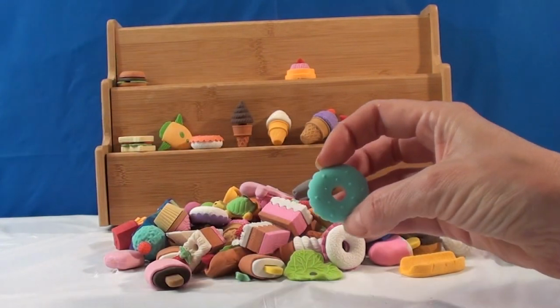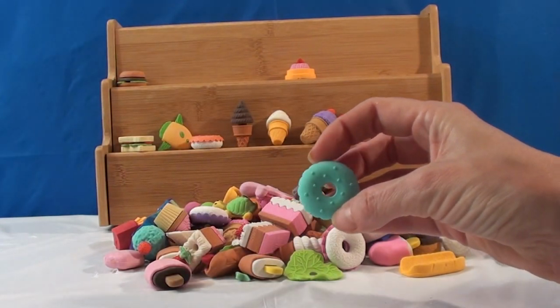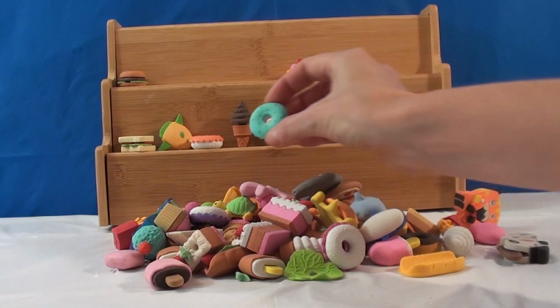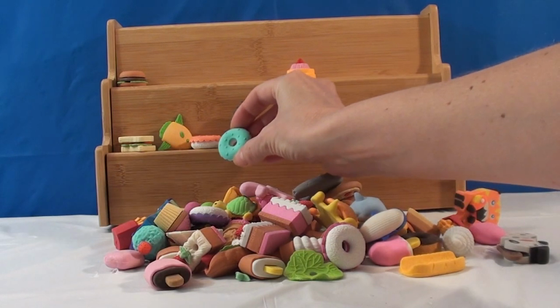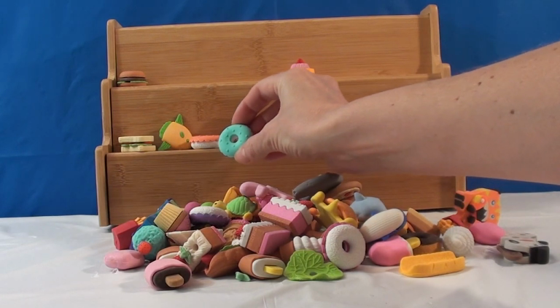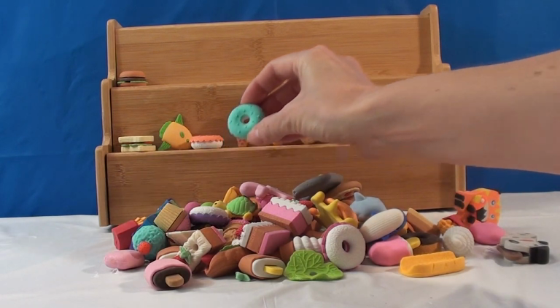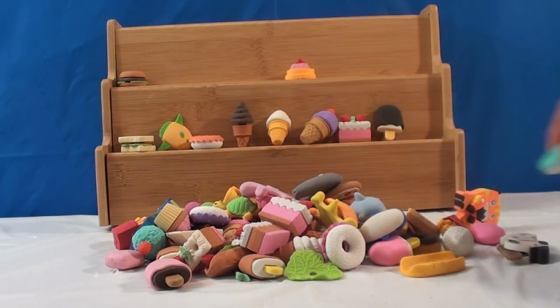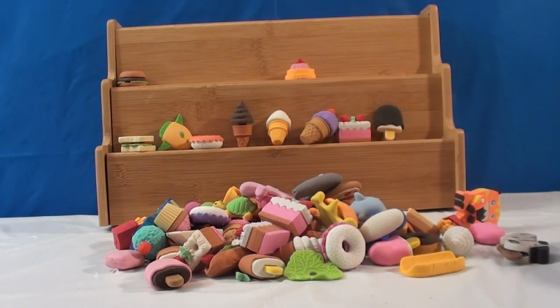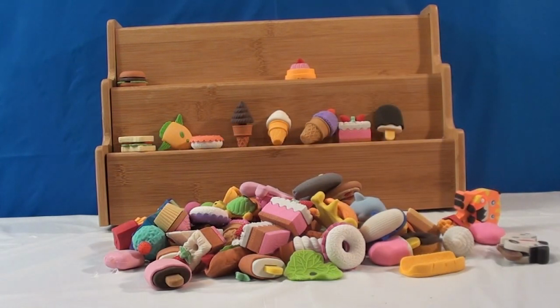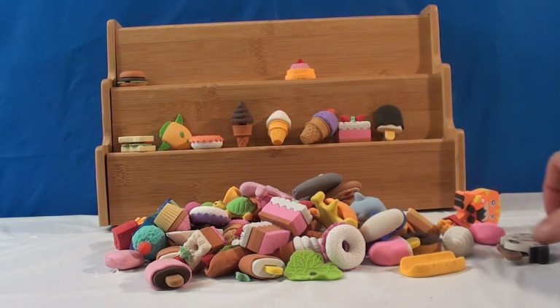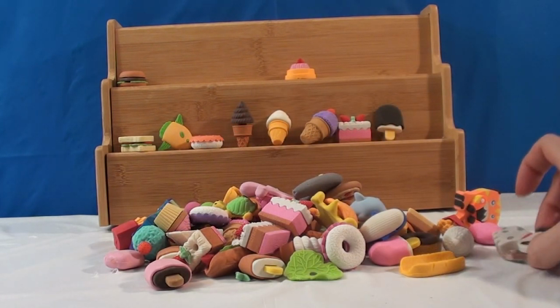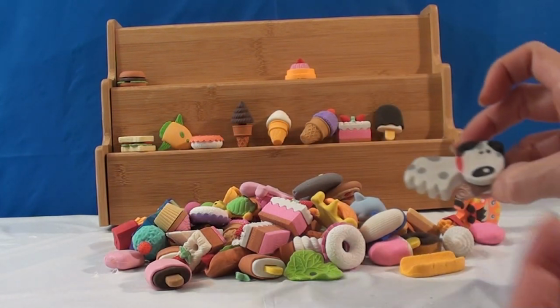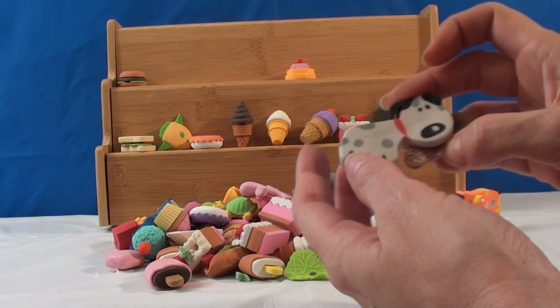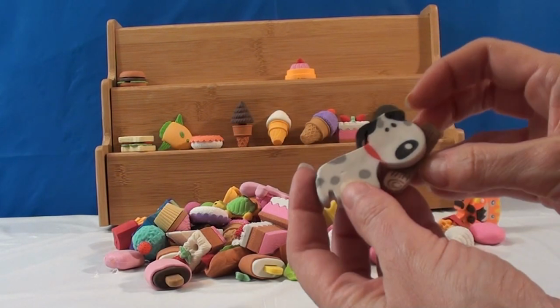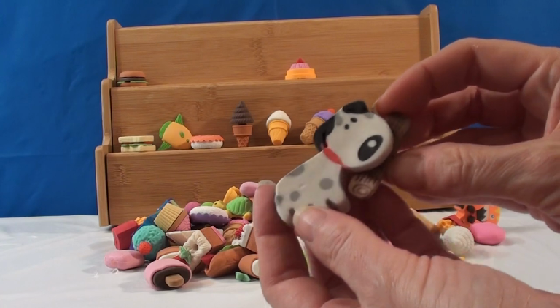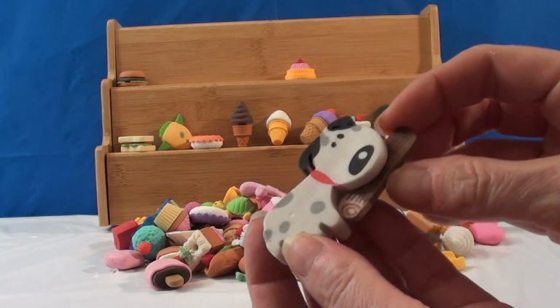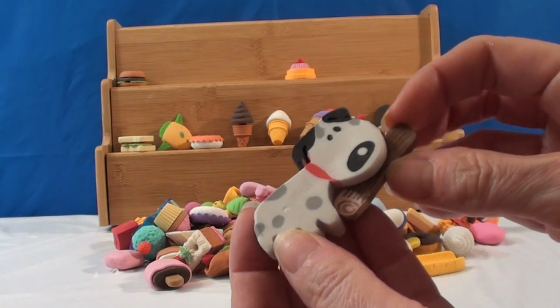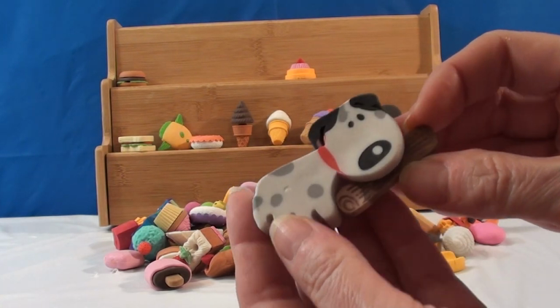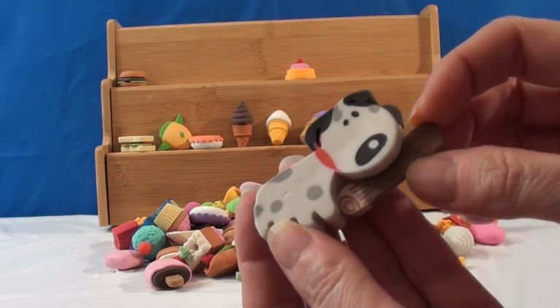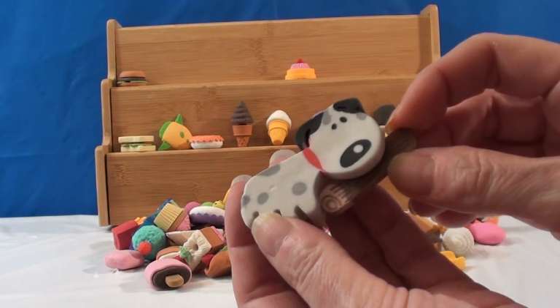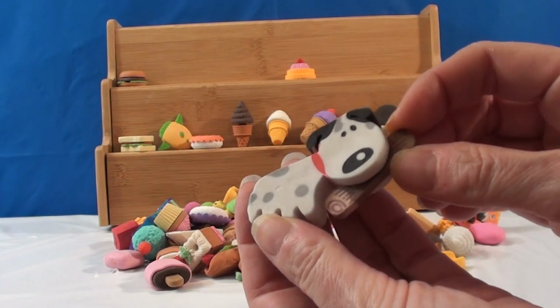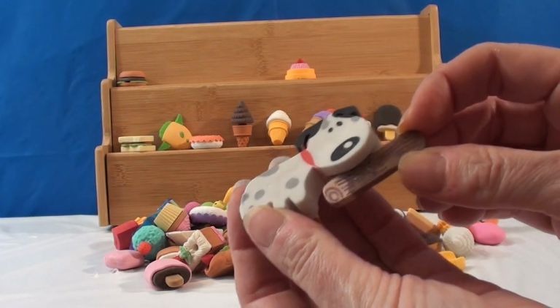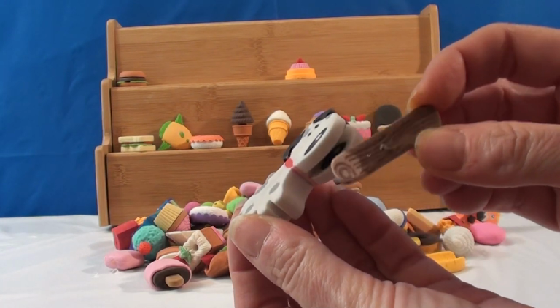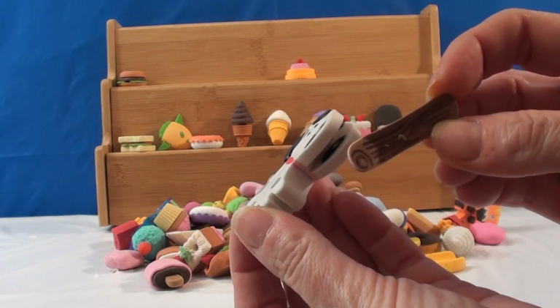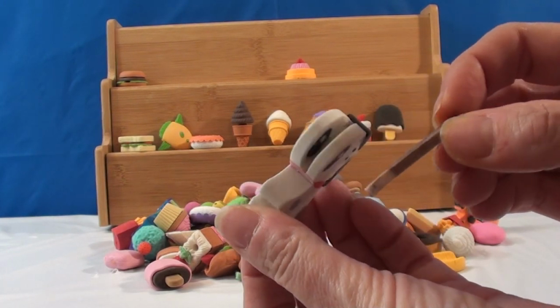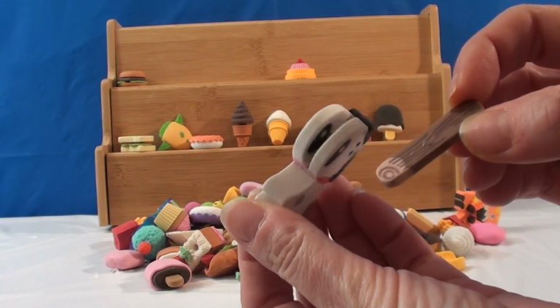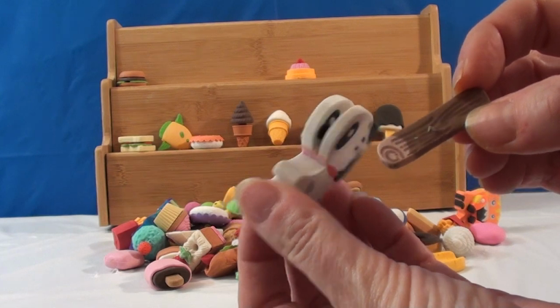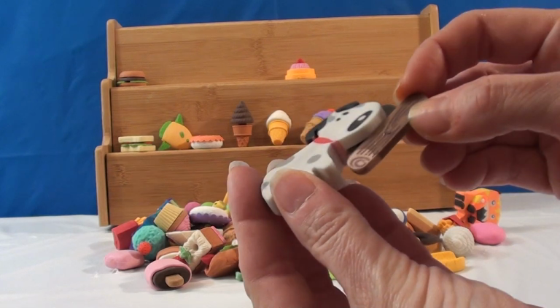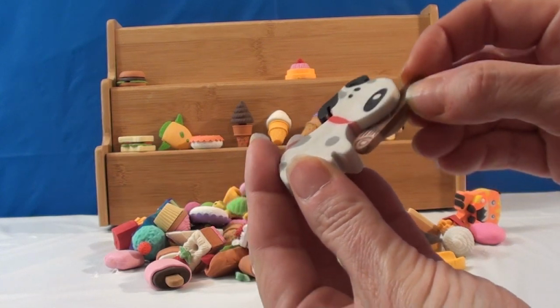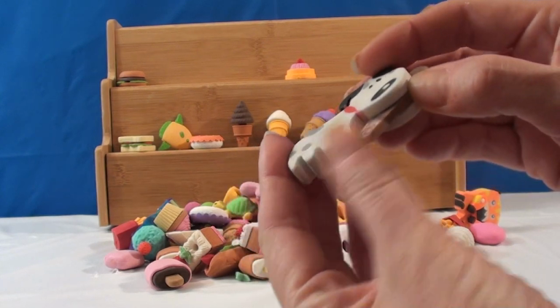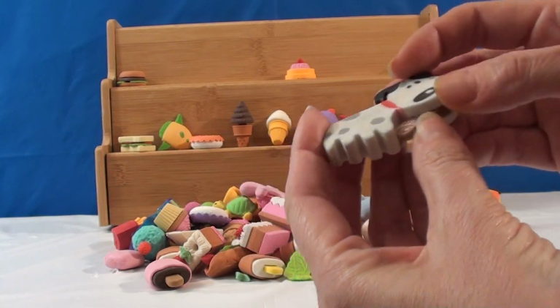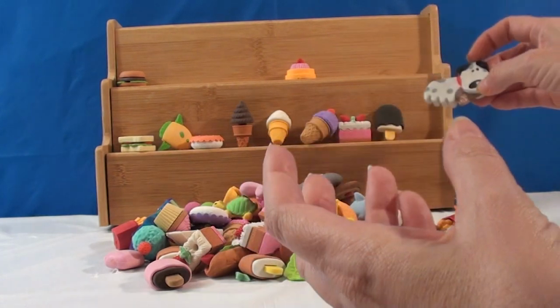This is another donut, just a different color, so I'm gonna put that over to the side. I'm gonna pick this one — look at this little dog with a bone! The bone comes out of its mouth. That is so cute.